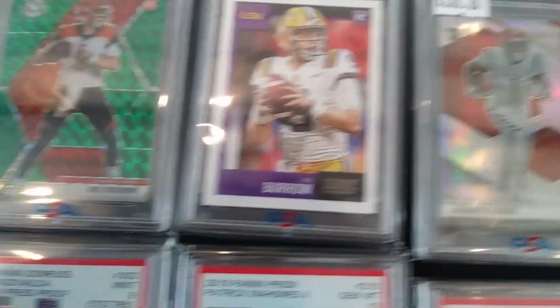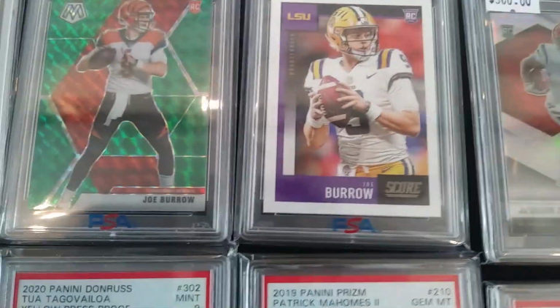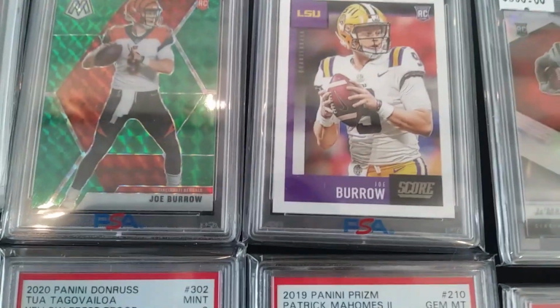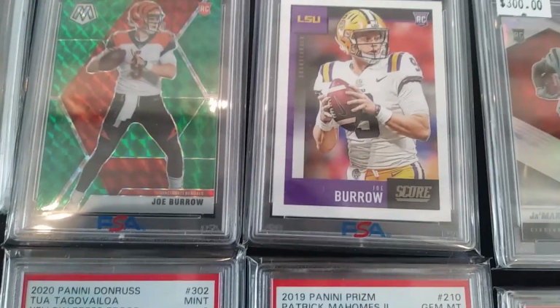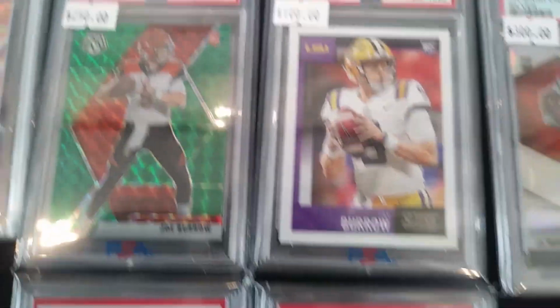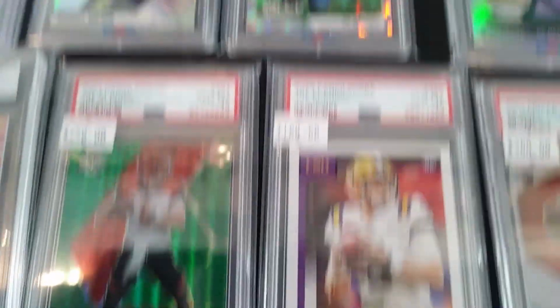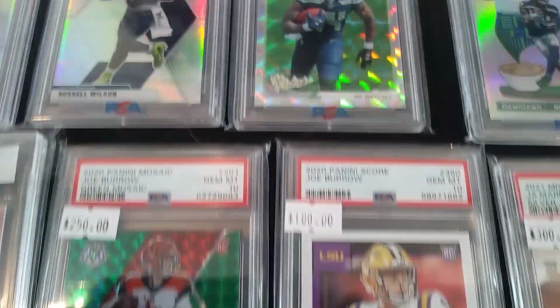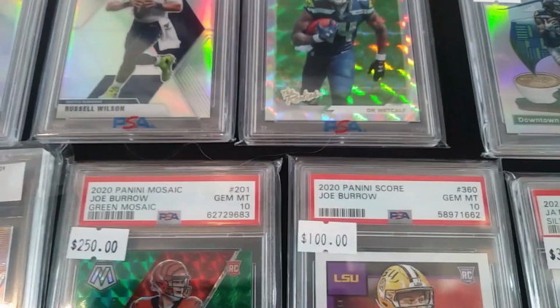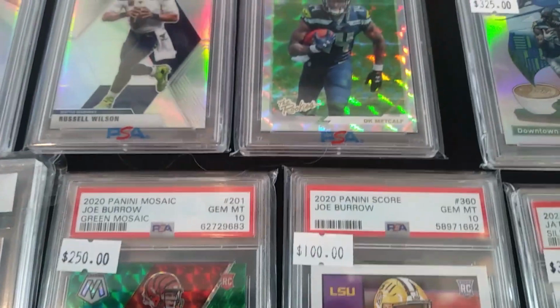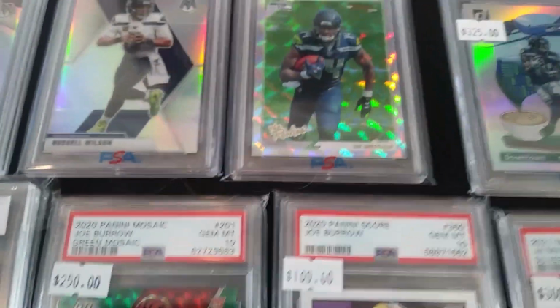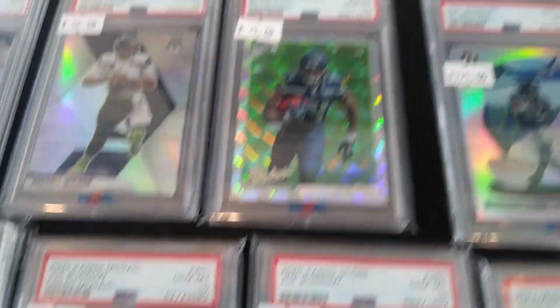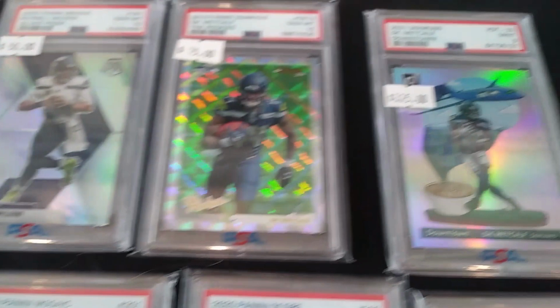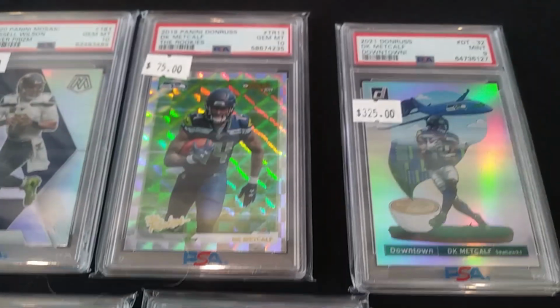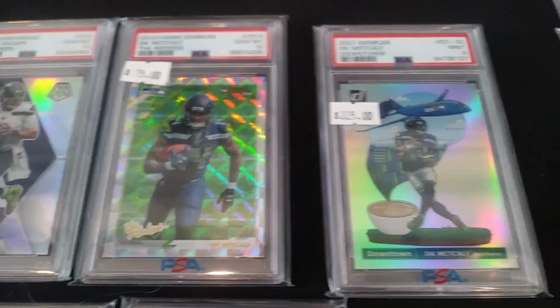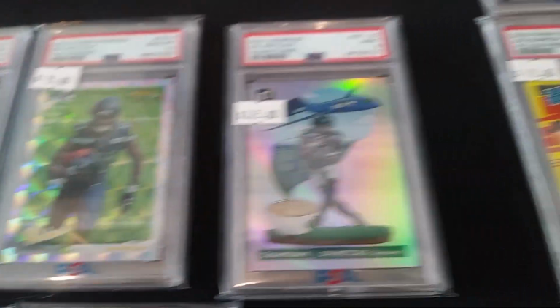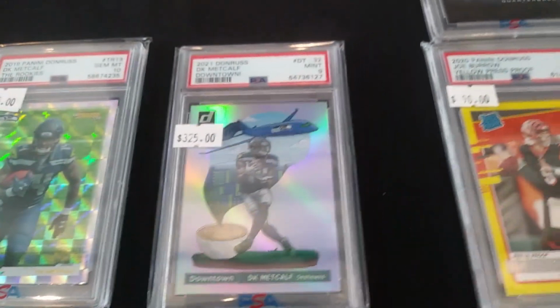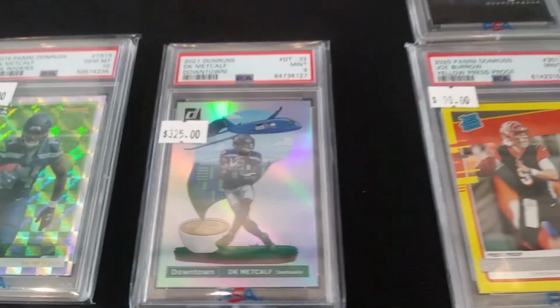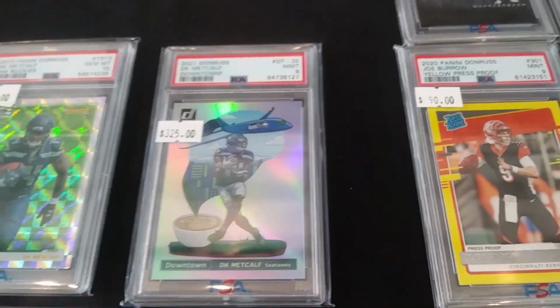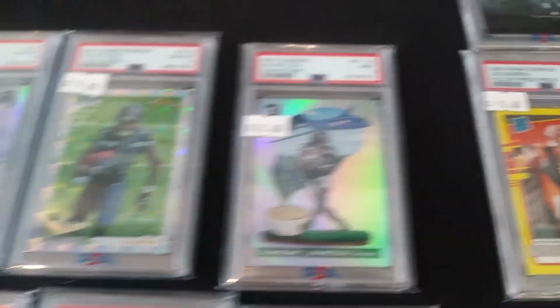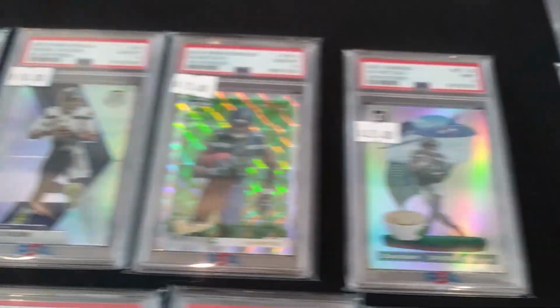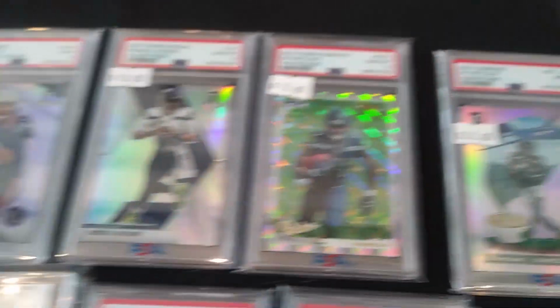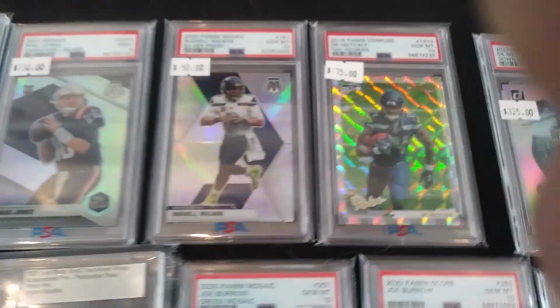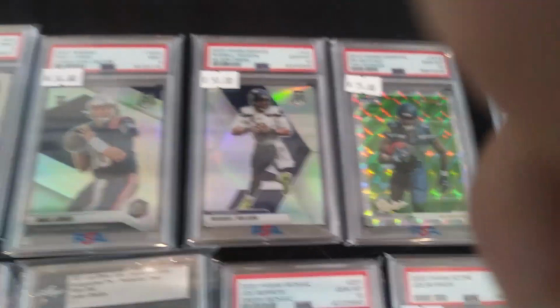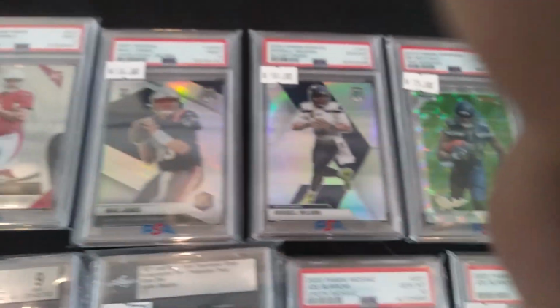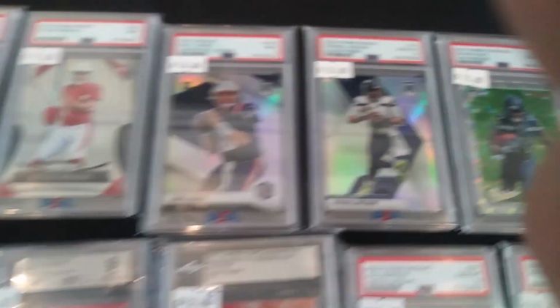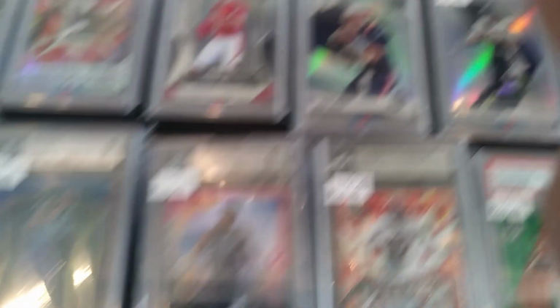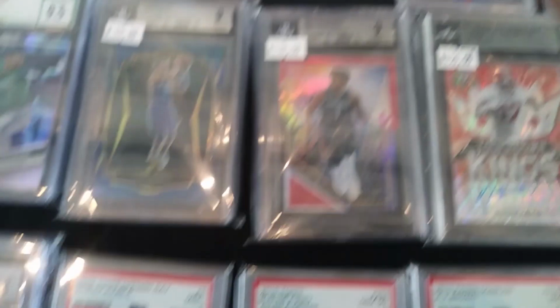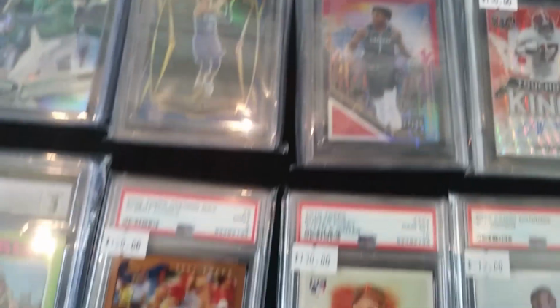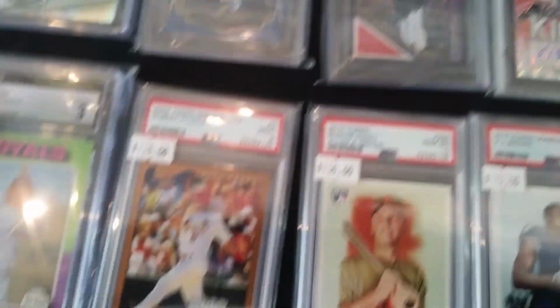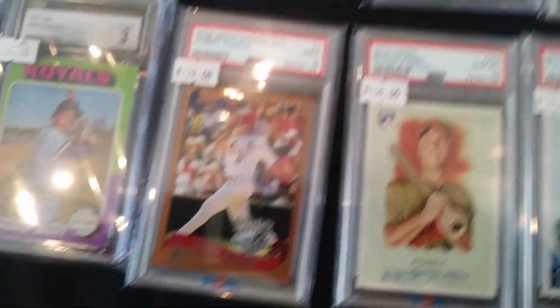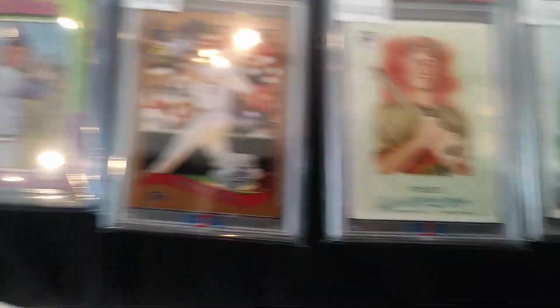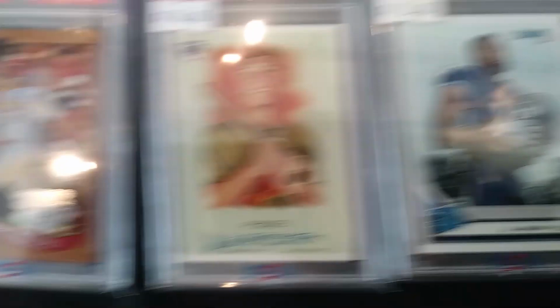Joe Burrow — always nice to see — Russell Wilson. Very cool. Check them out on Instagram. A lot of good cards.